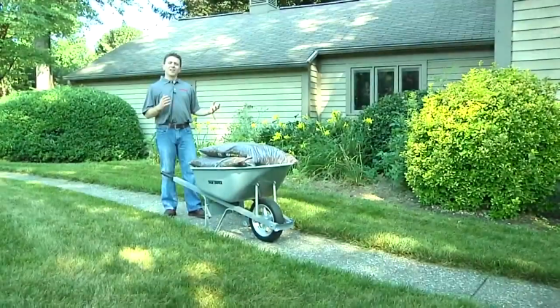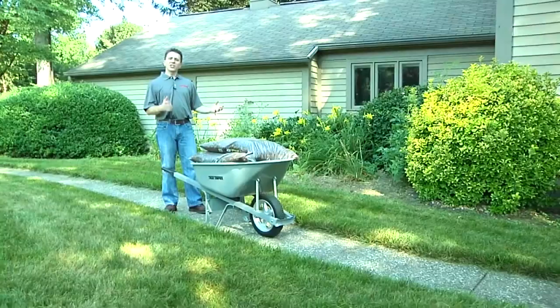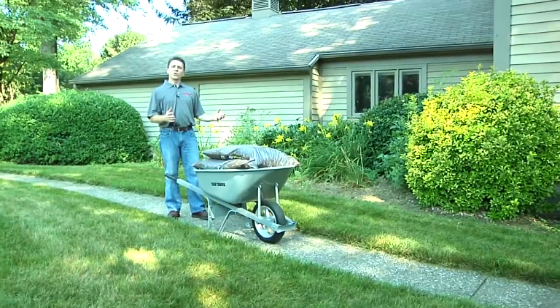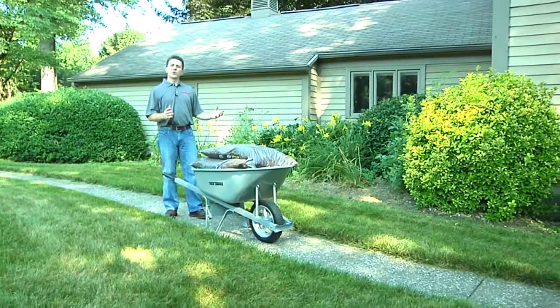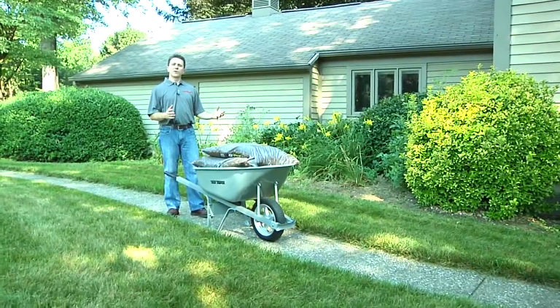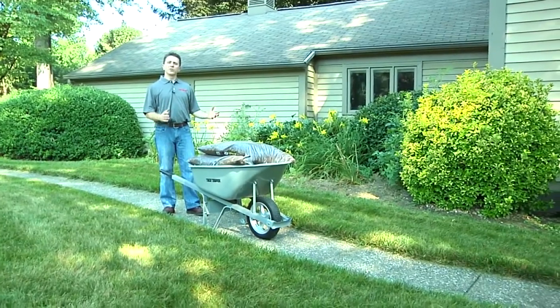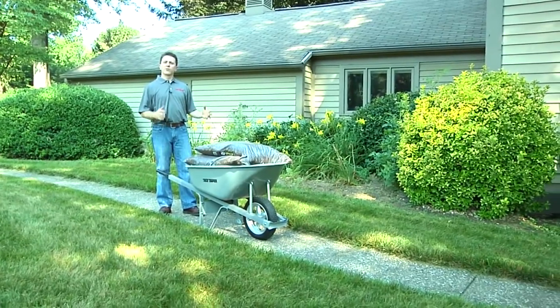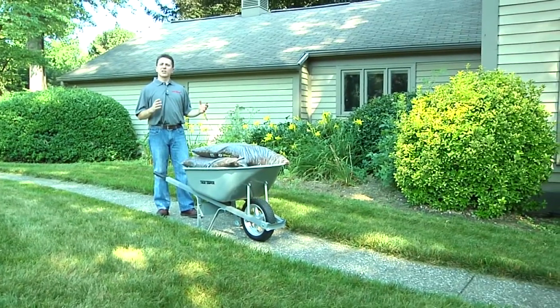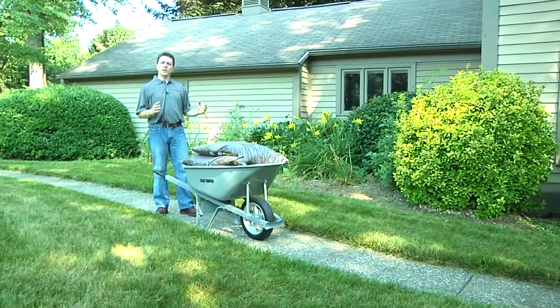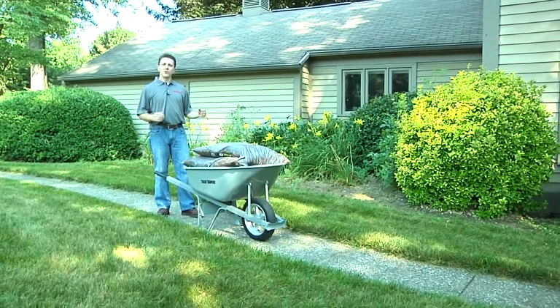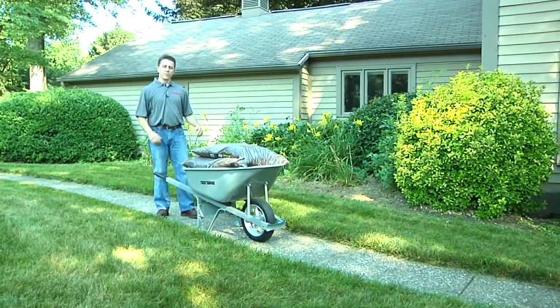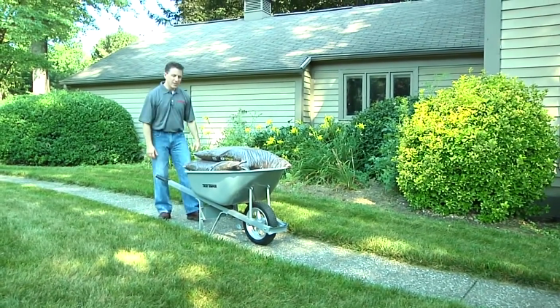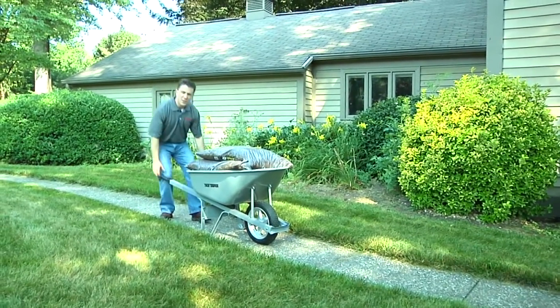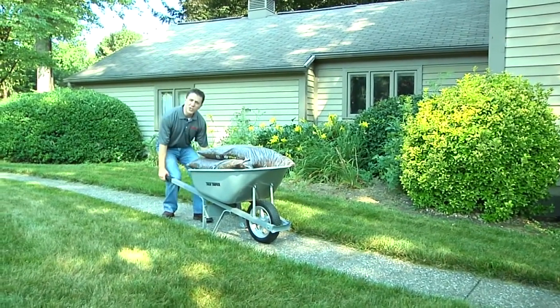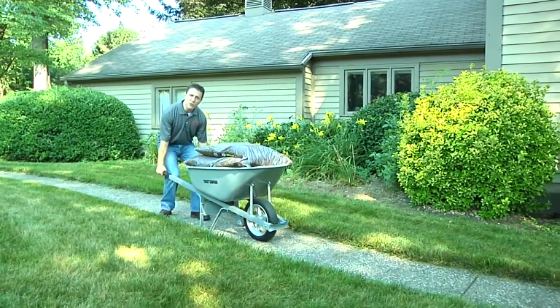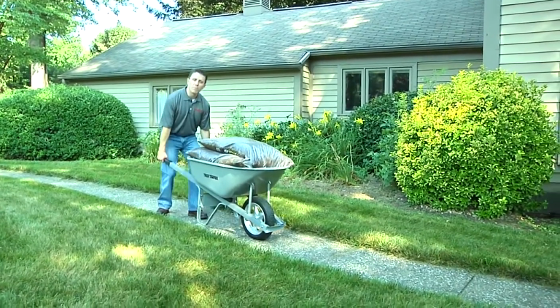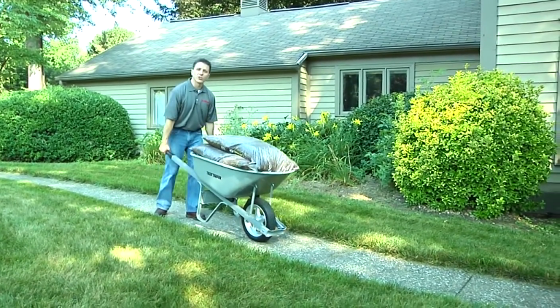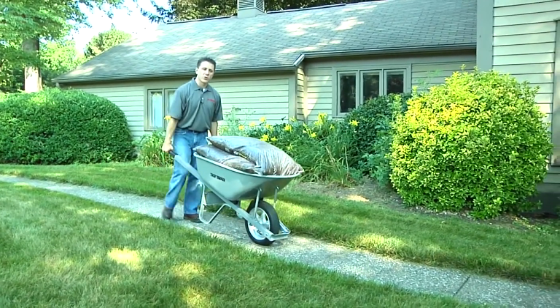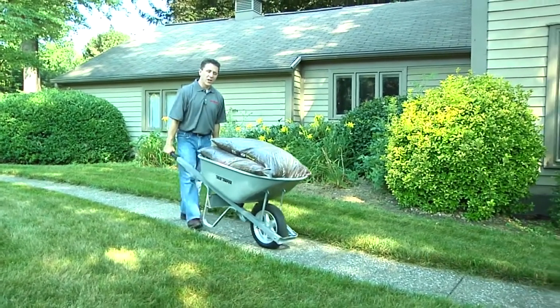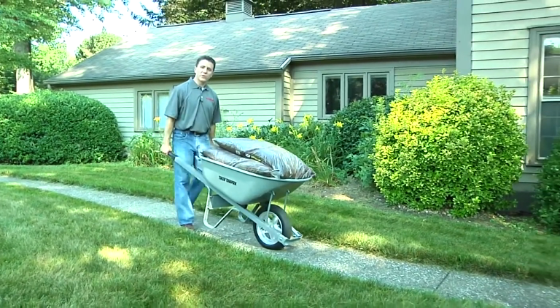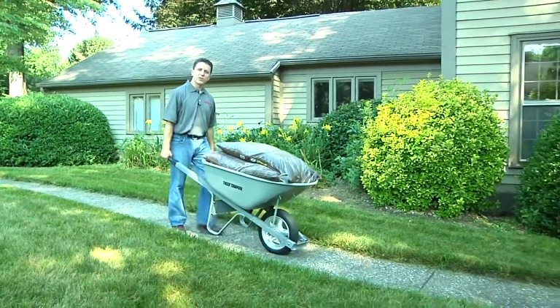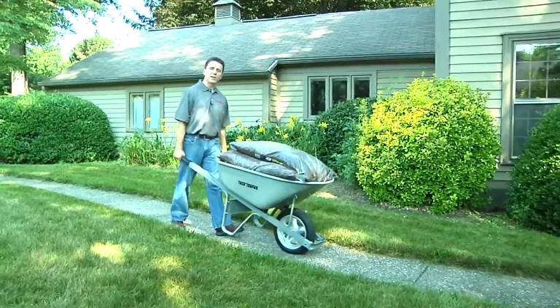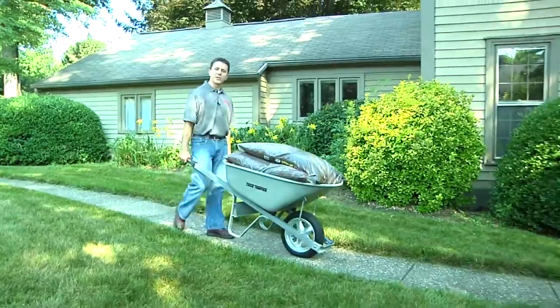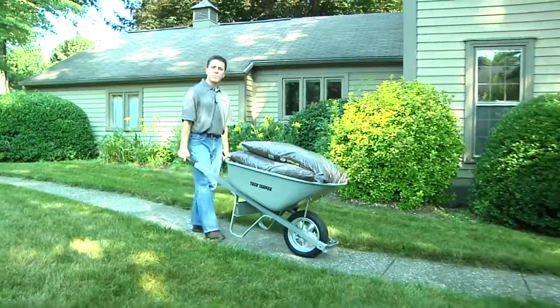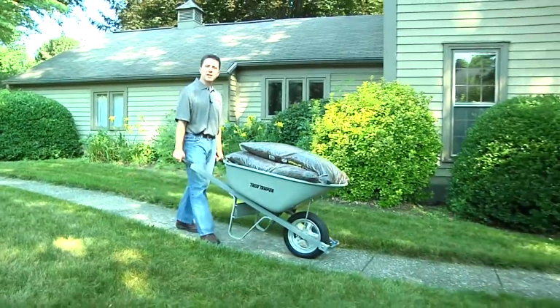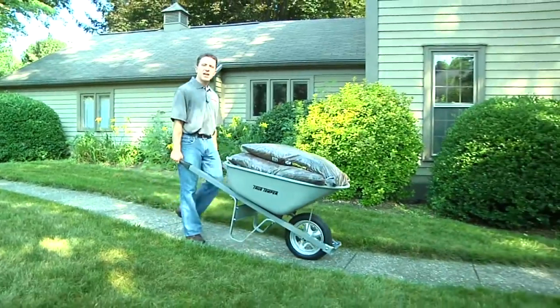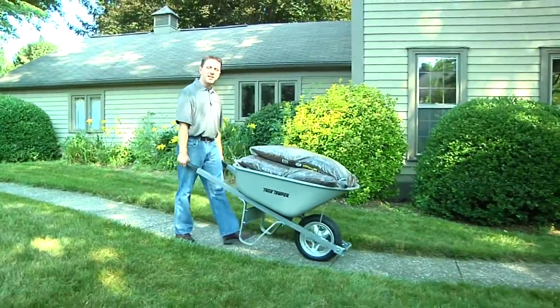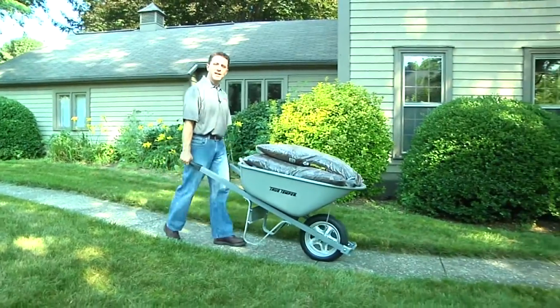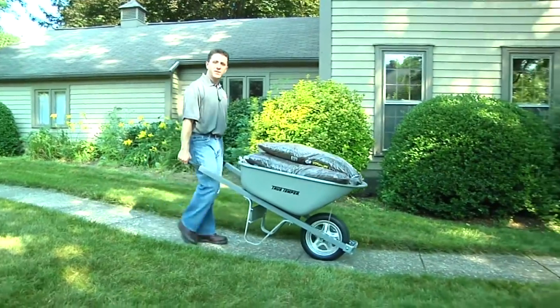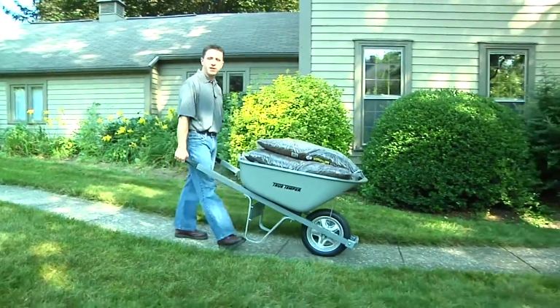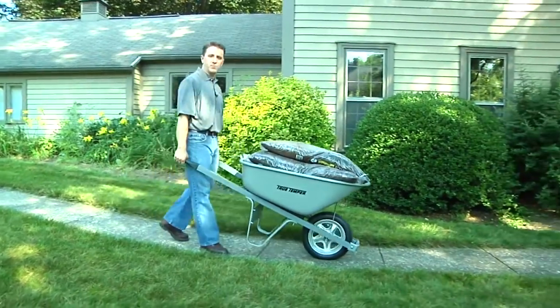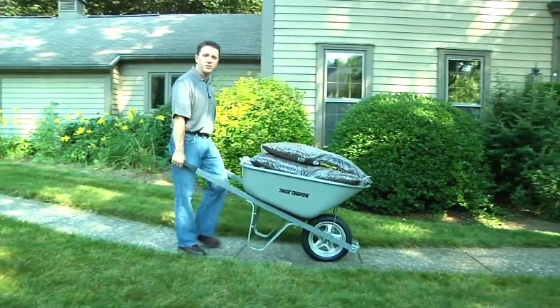Single wheel wheelbarrows provide great maneuverability. They turn like a motorcycle, allowing you to go down narrow paths and in and out of tight spaces.